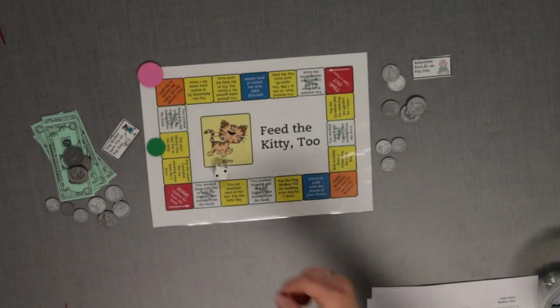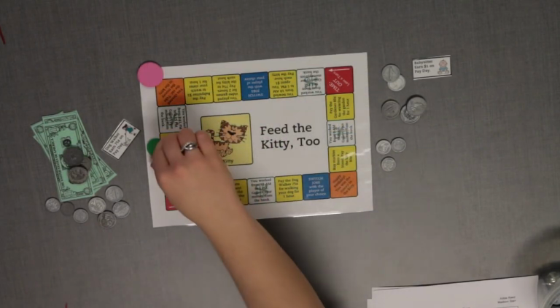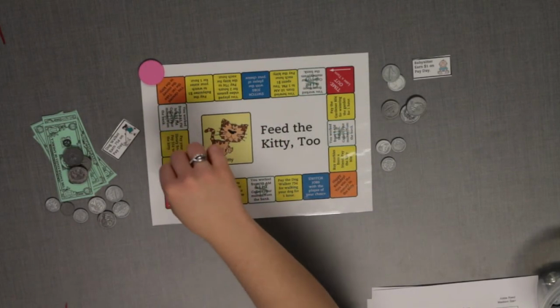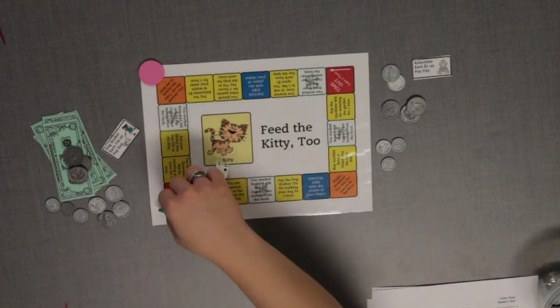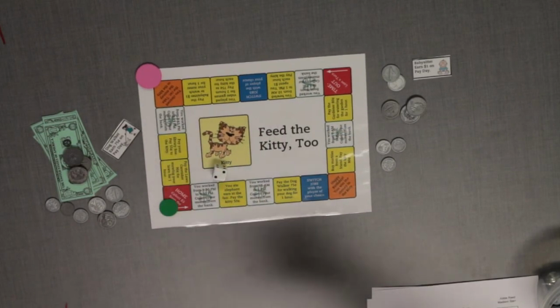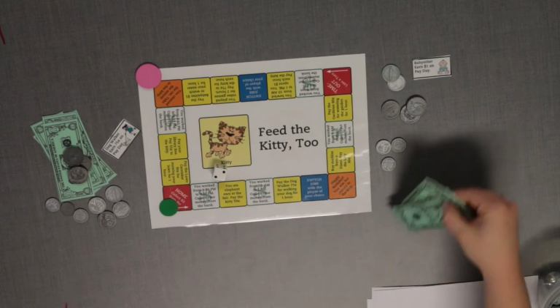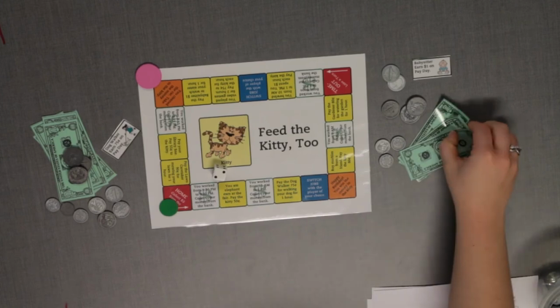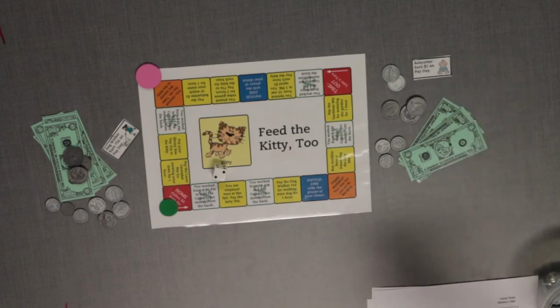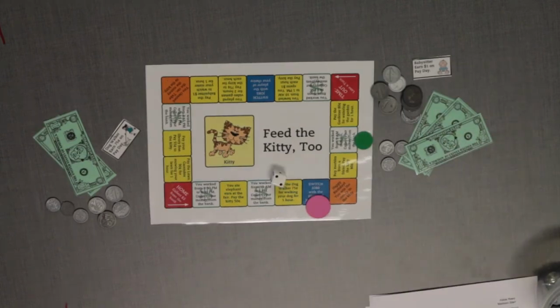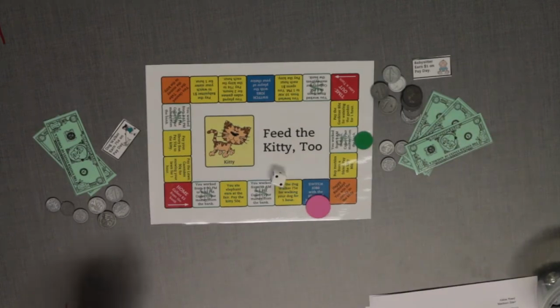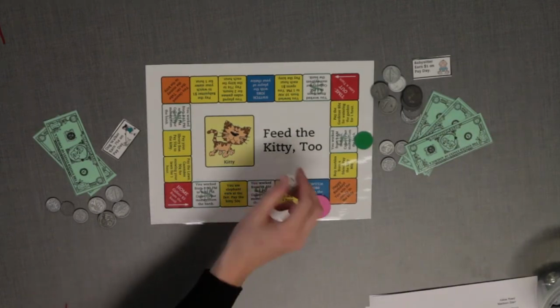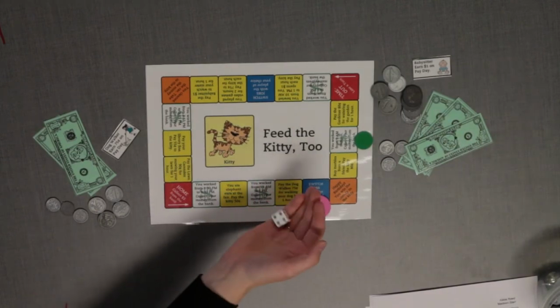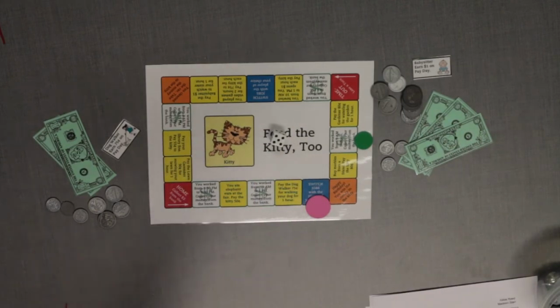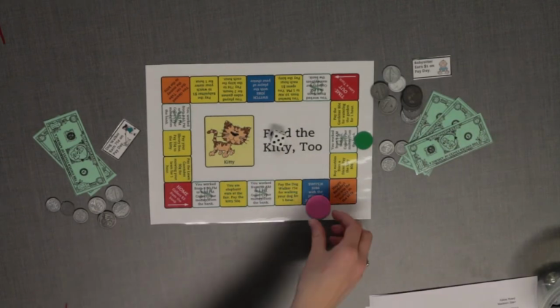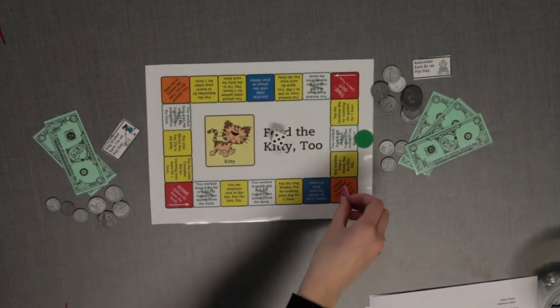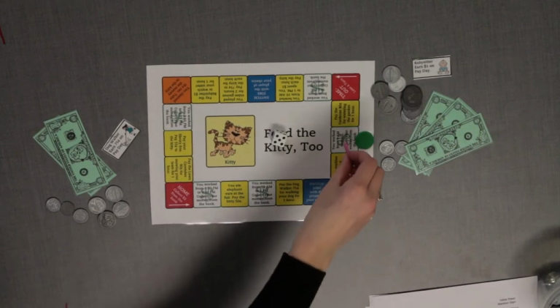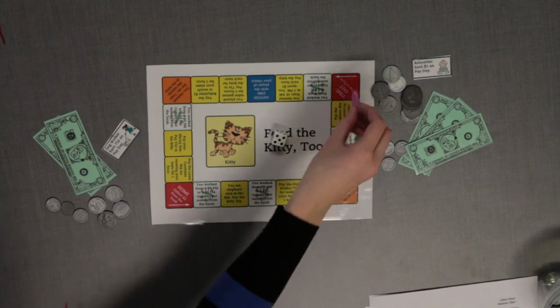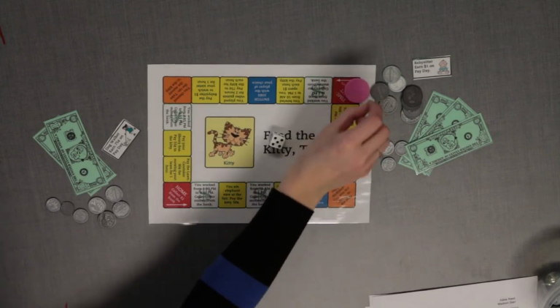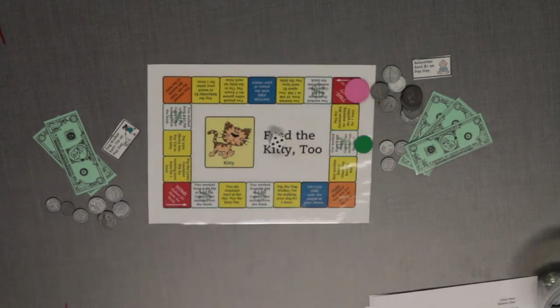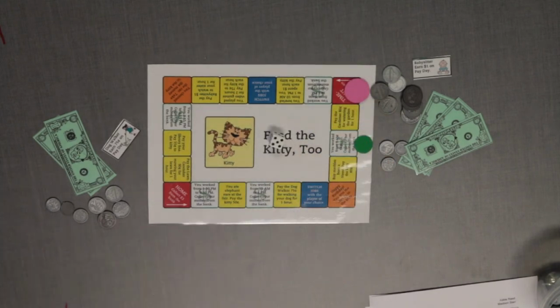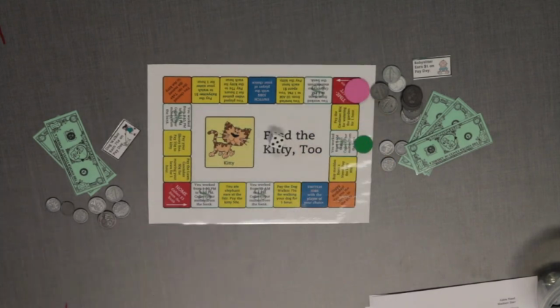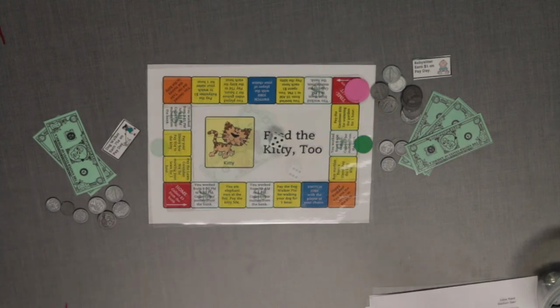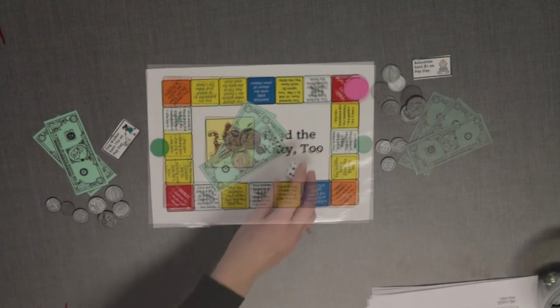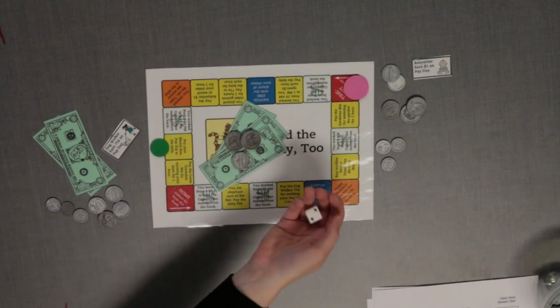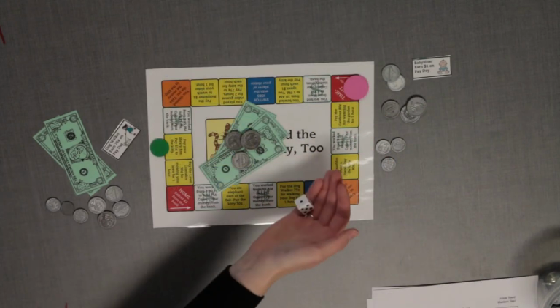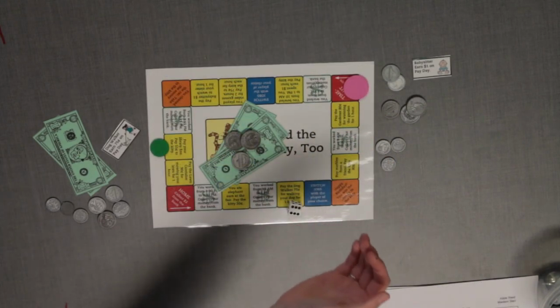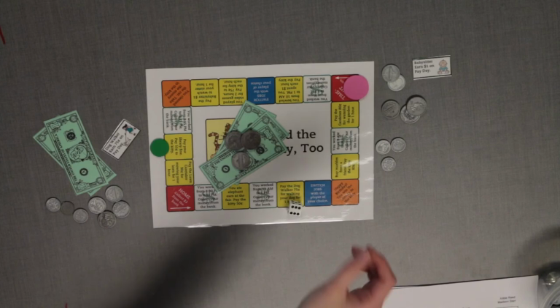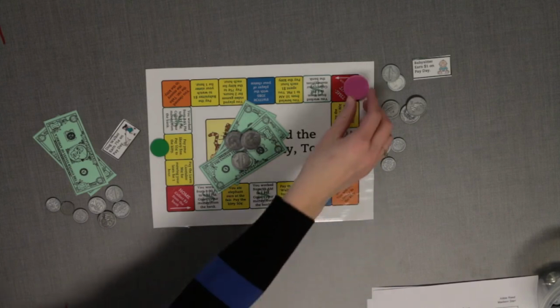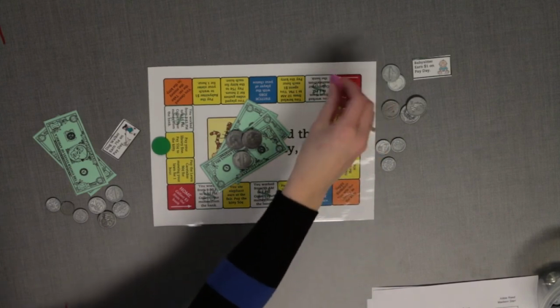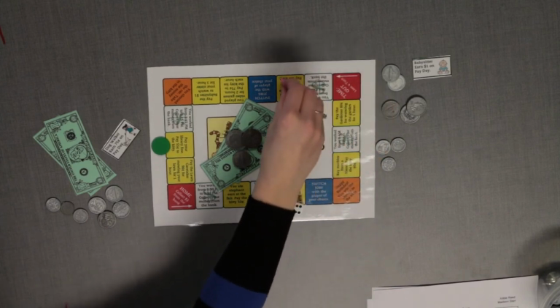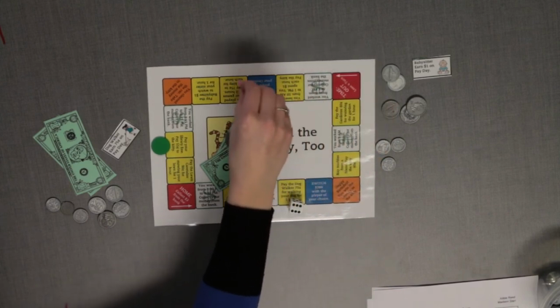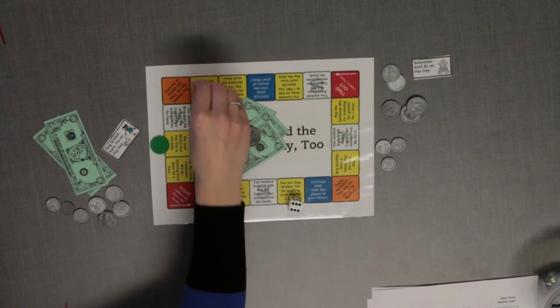Each time you pass or land on home, collect $3 from the bank. If you land on the time-out space, you lose your next turn. Two spaces tell you to take the money from the kitty — if you land on one of these spaces, take all of the money in the kitty.